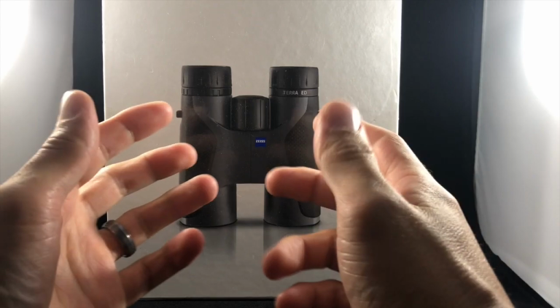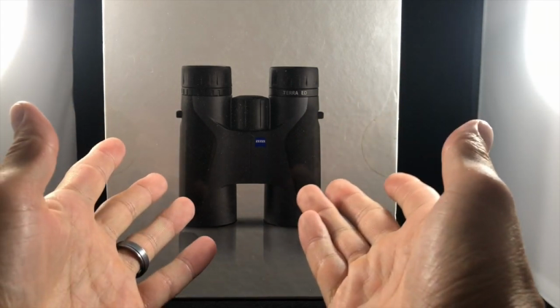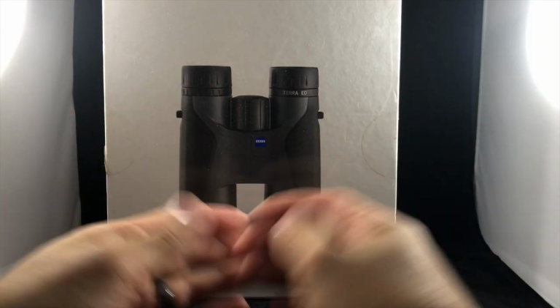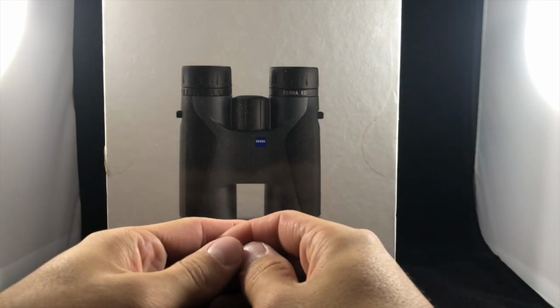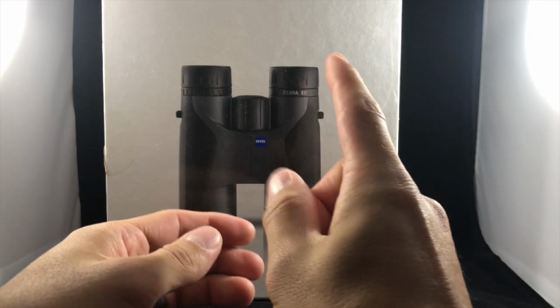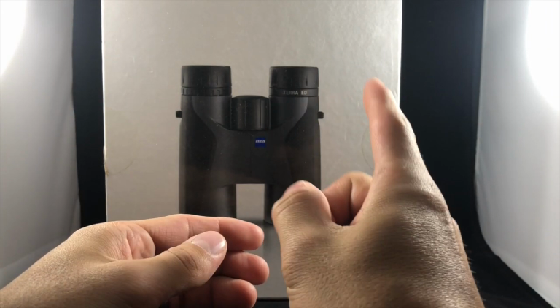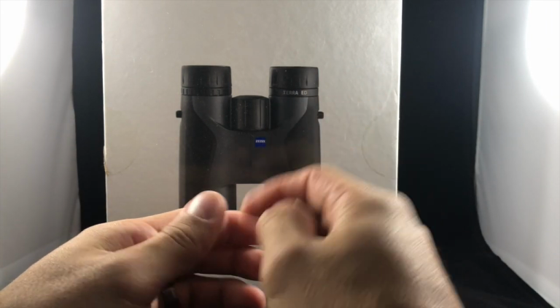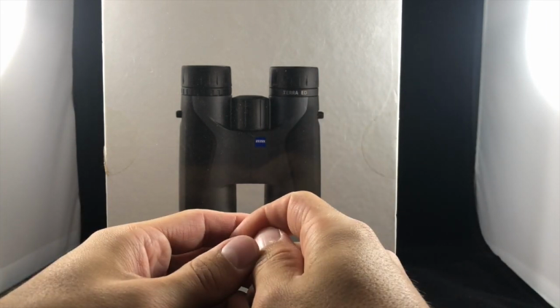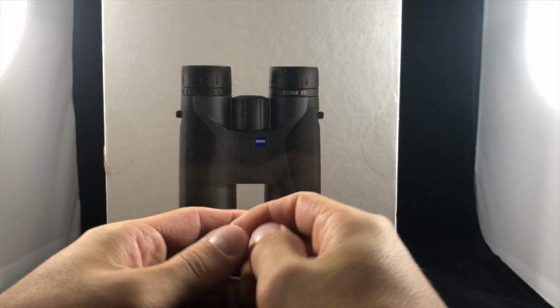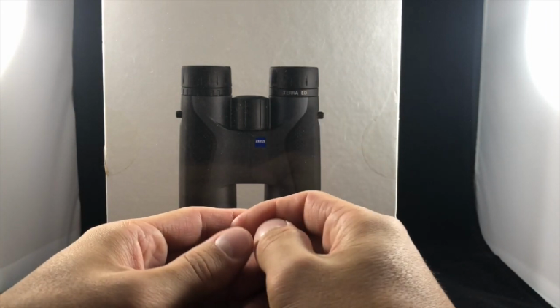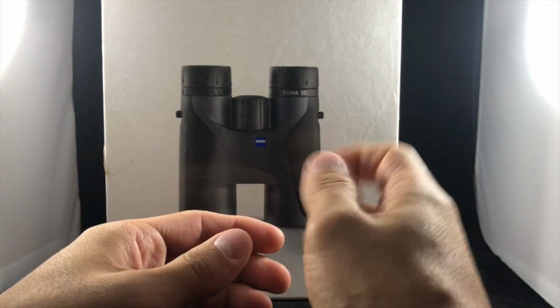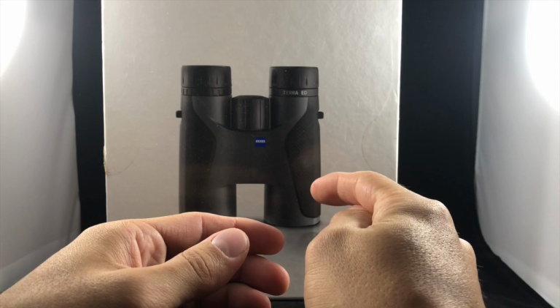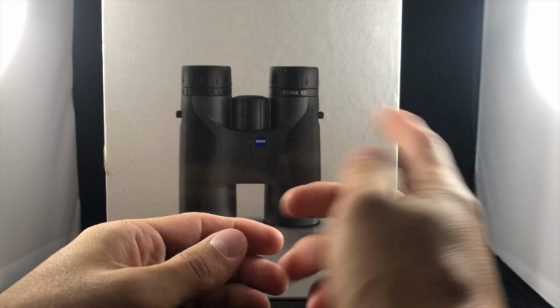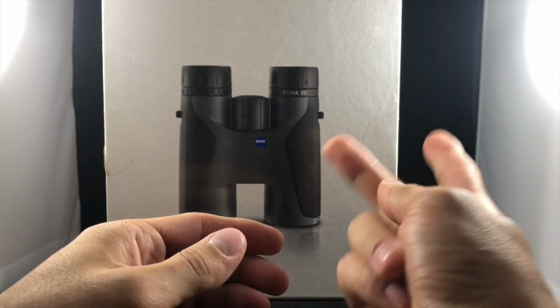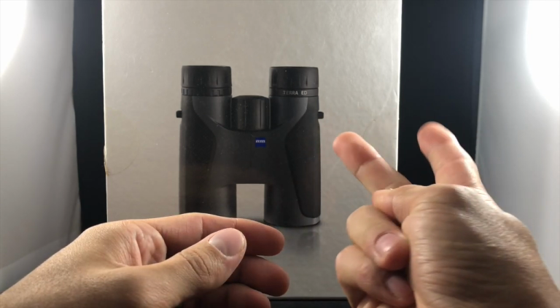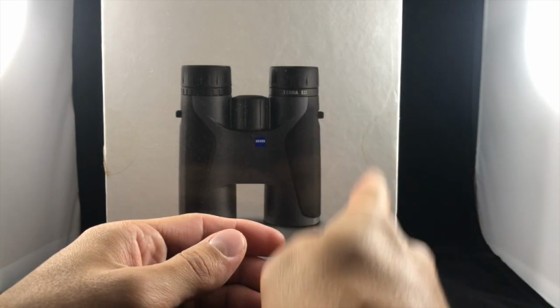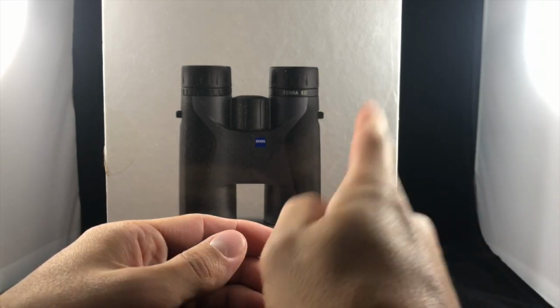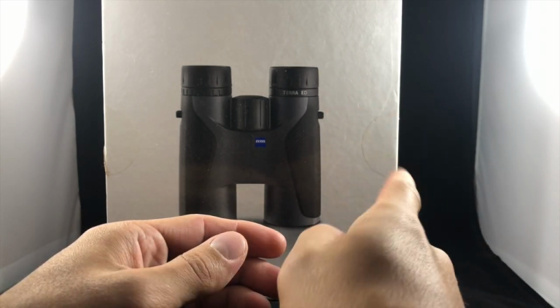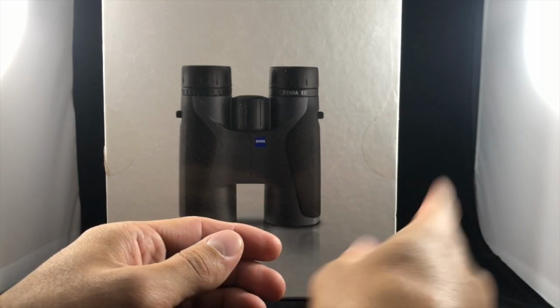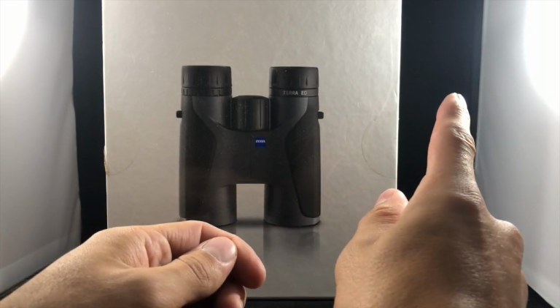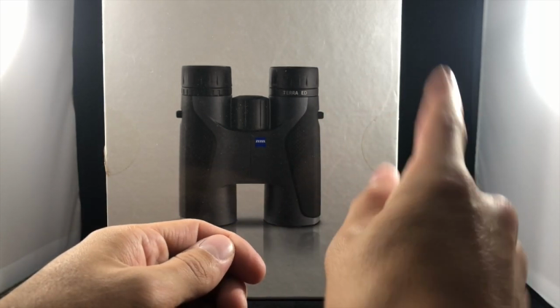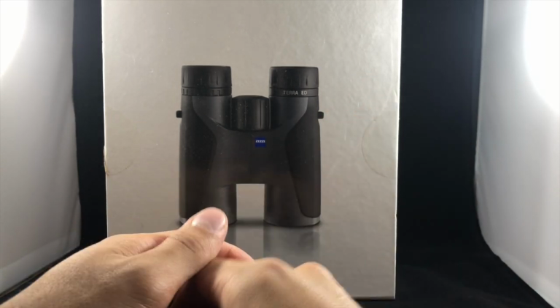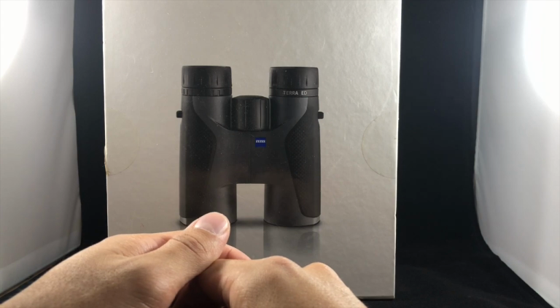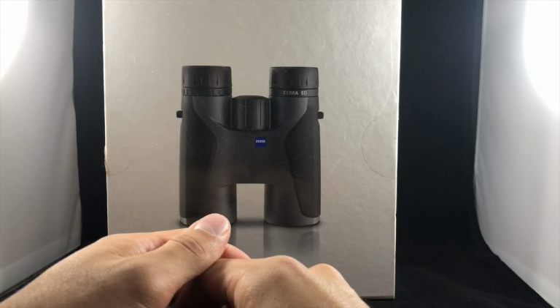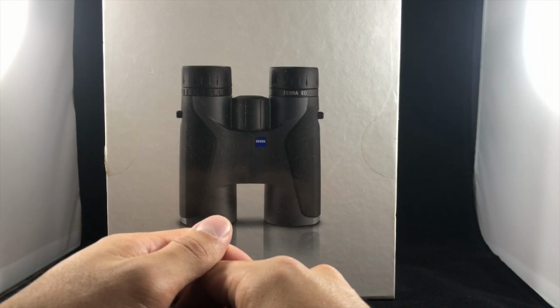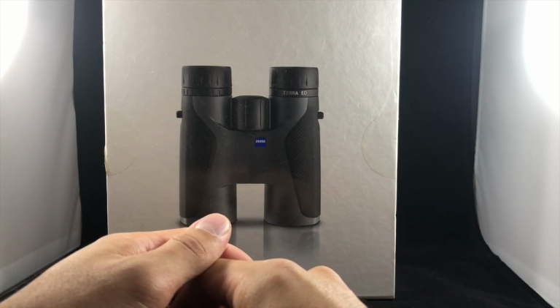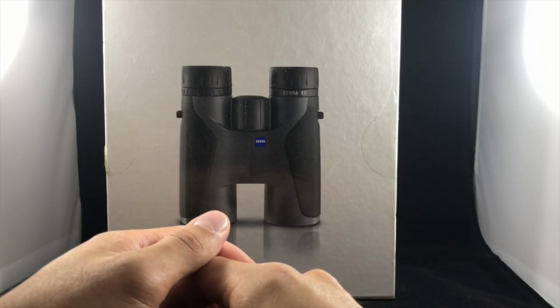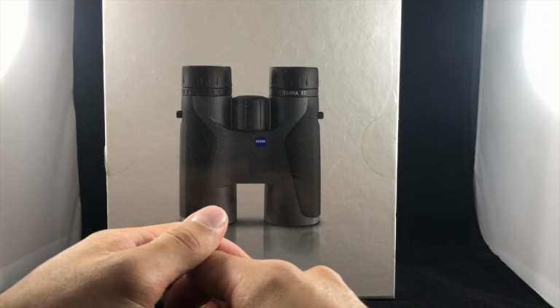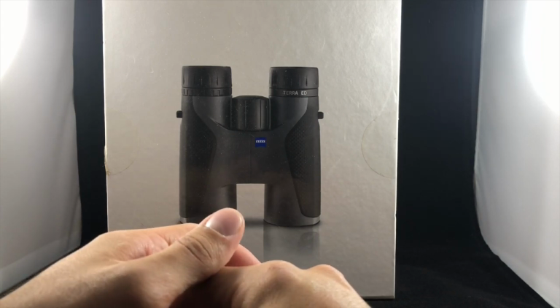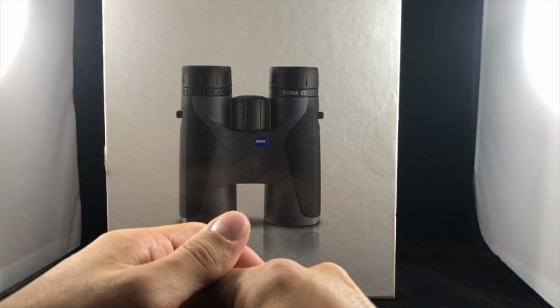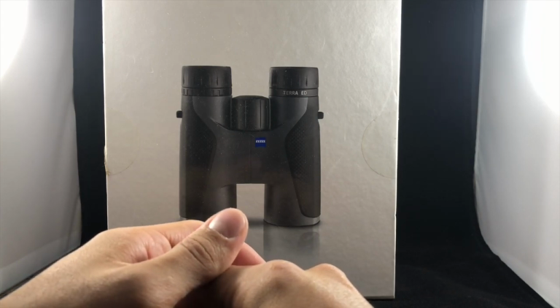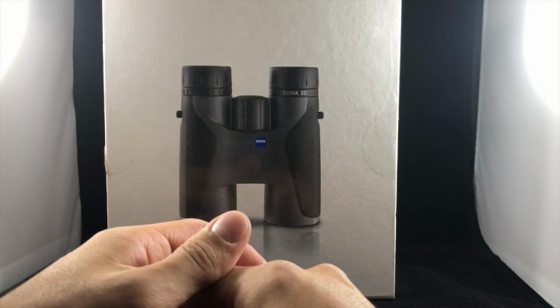Hey everybody, welcome! My name is Kevin Jones and this is the Beginning Hunter video series here on YouTube. My goal with this program is to educate and inform you on everything you'll need to know about becoming a new hunter. Today we're going to be reviewing a pair of binoculars that I bought about three years ago.